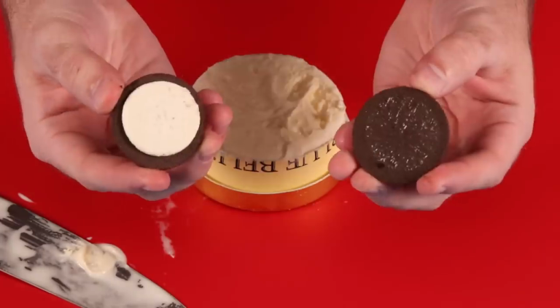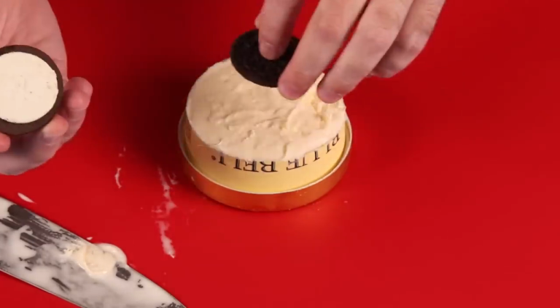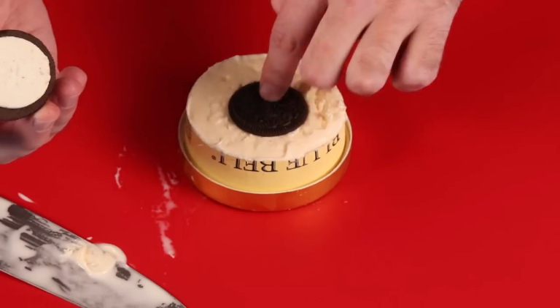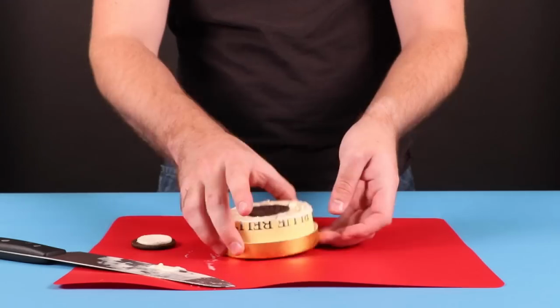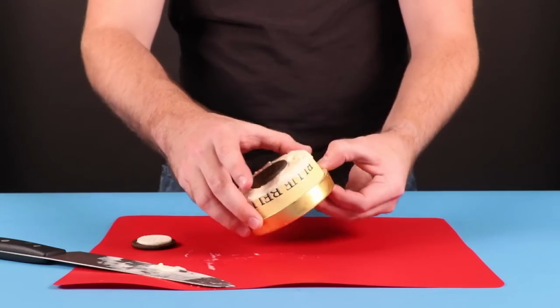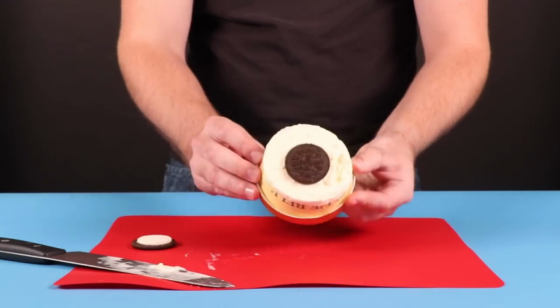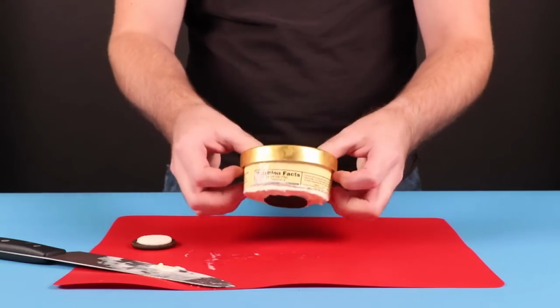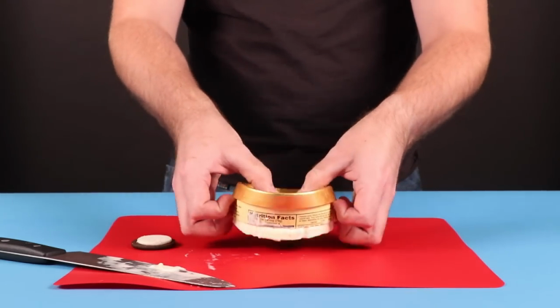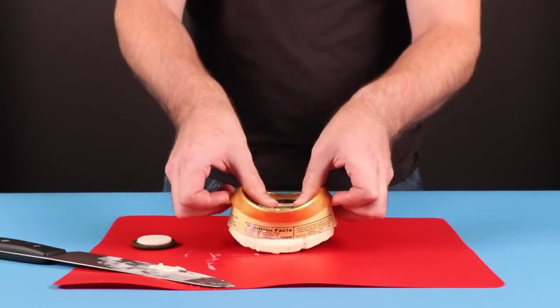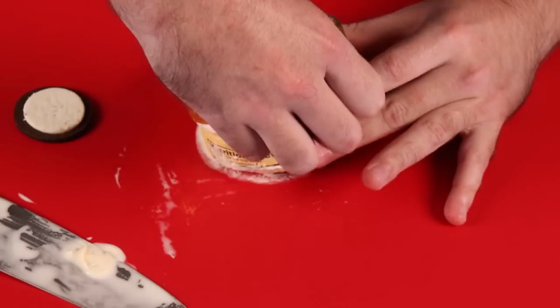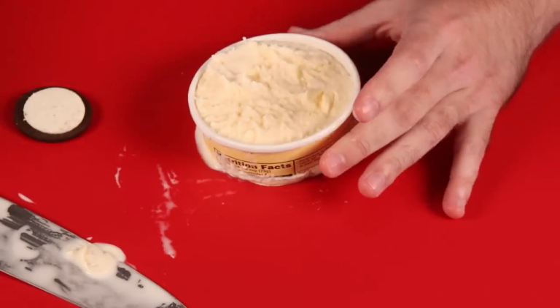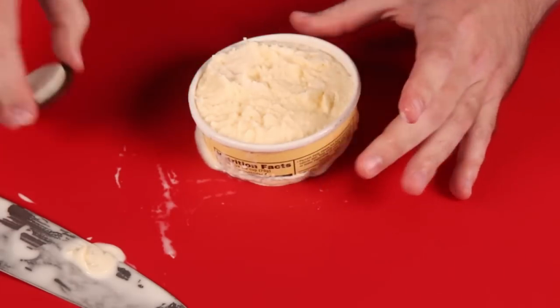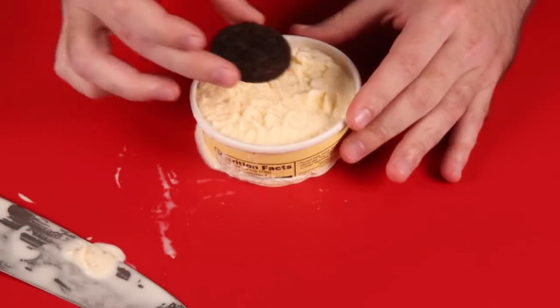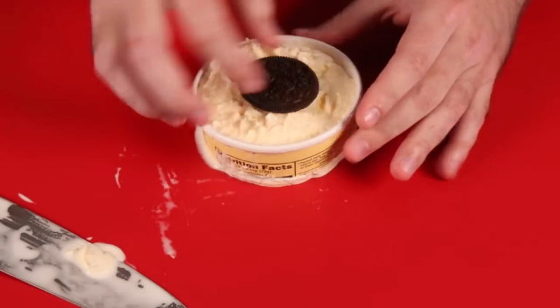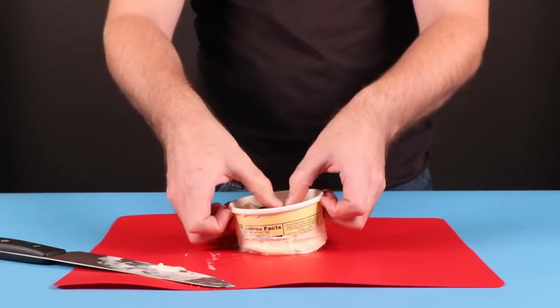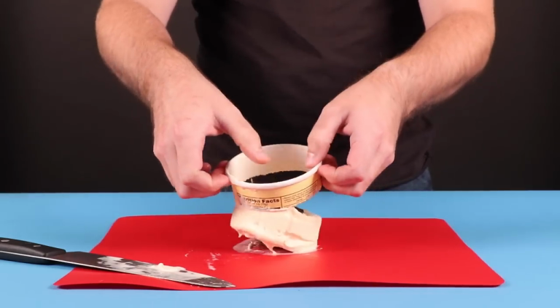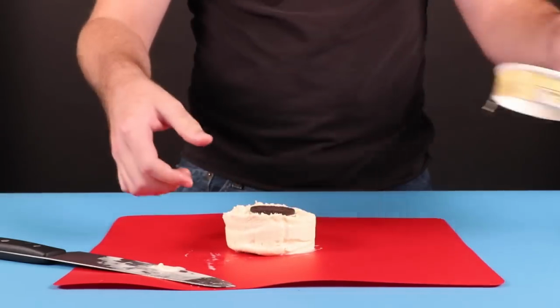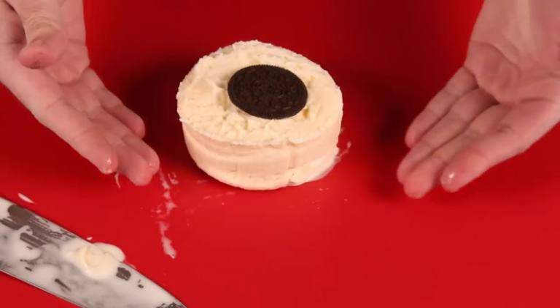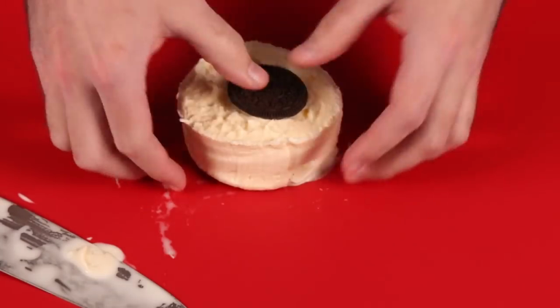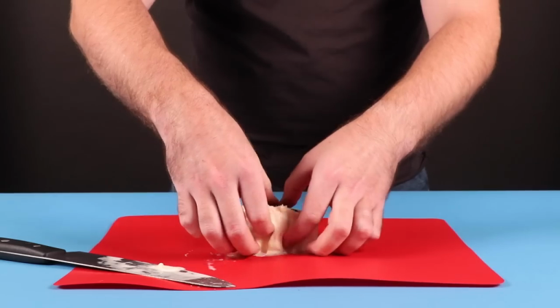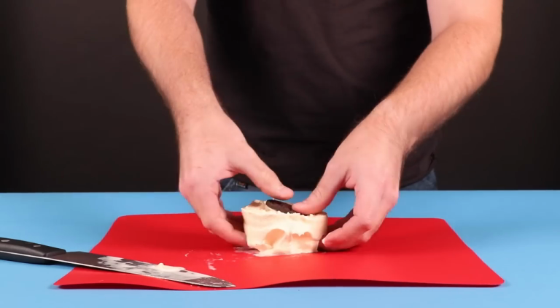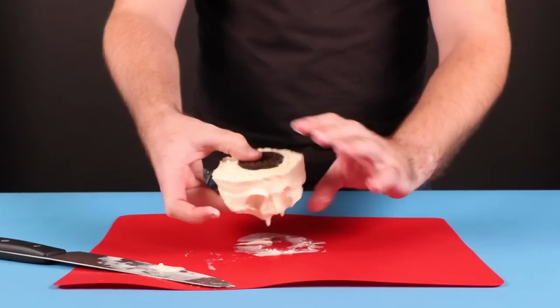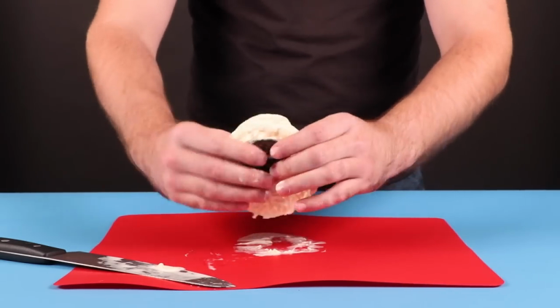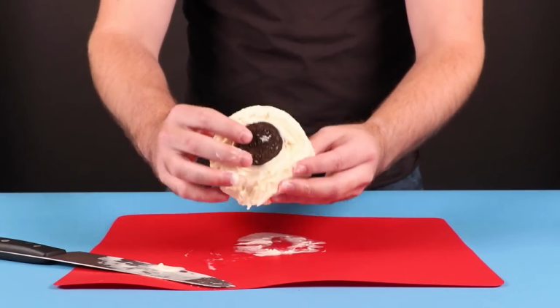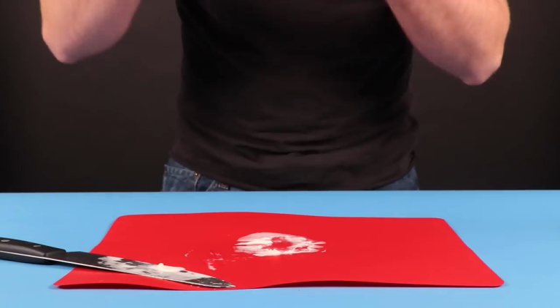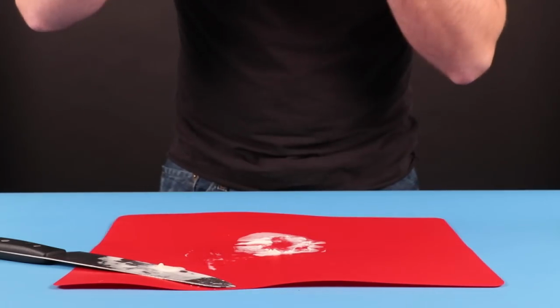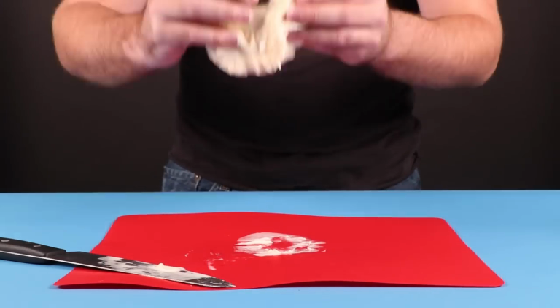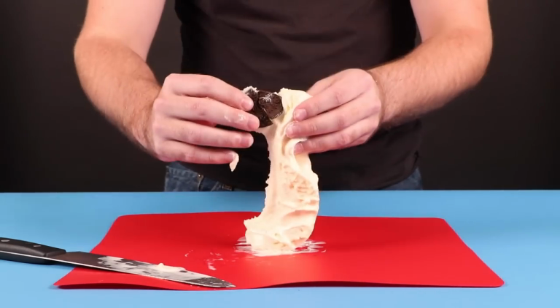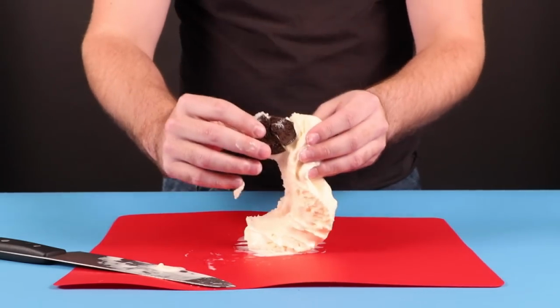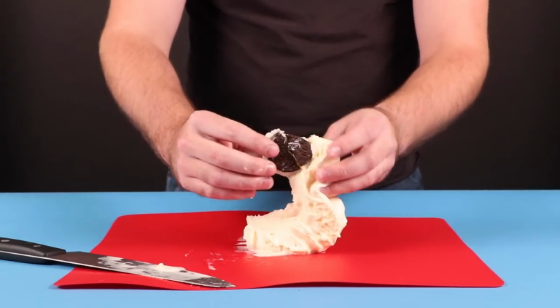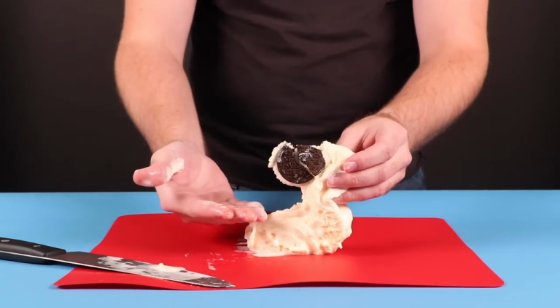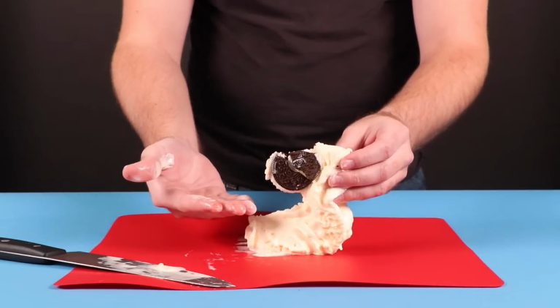If only ice cream didn't make you fat. The world's biggest Oreo. He likes doing life hacks with ice cream because he gets to eat them. If he gets to eat ice cream and Oreos, he does a good job.